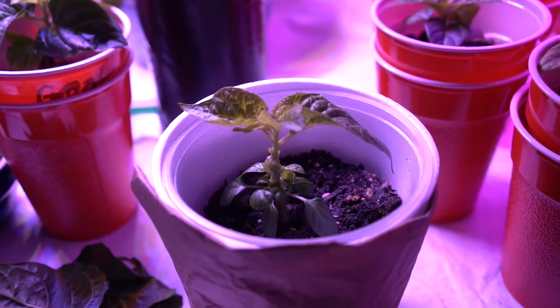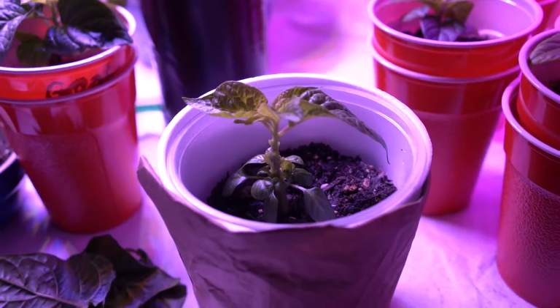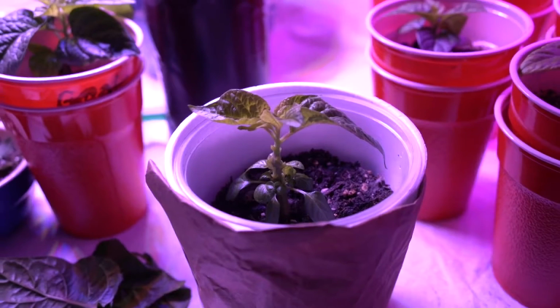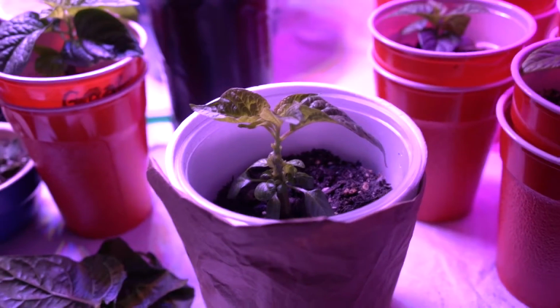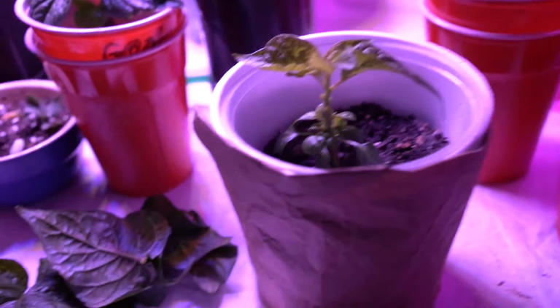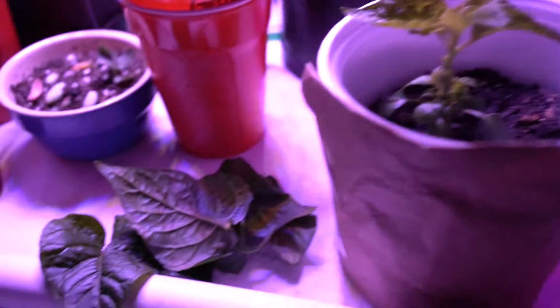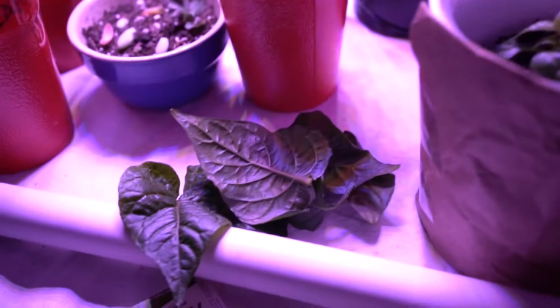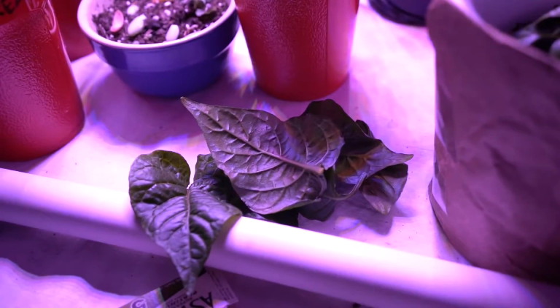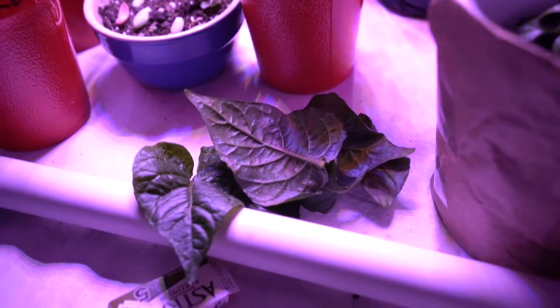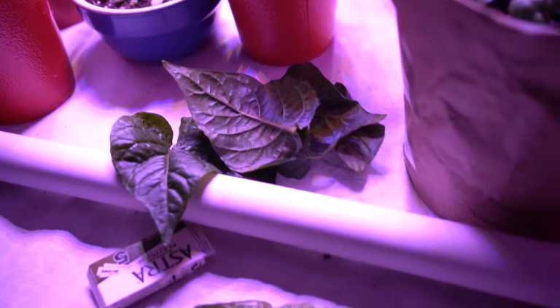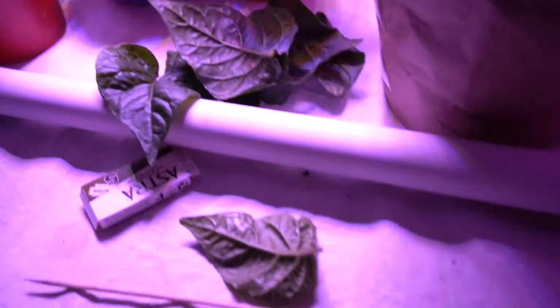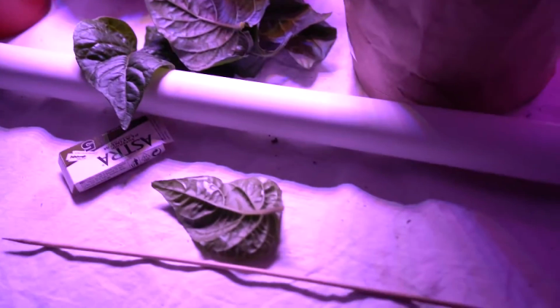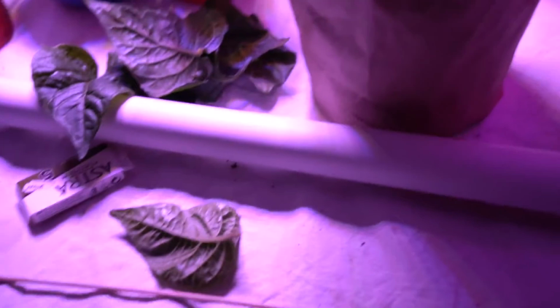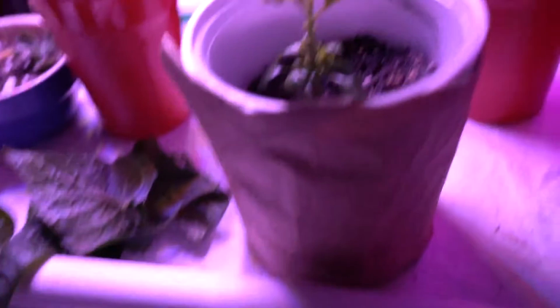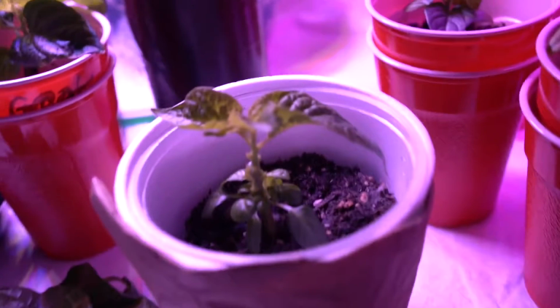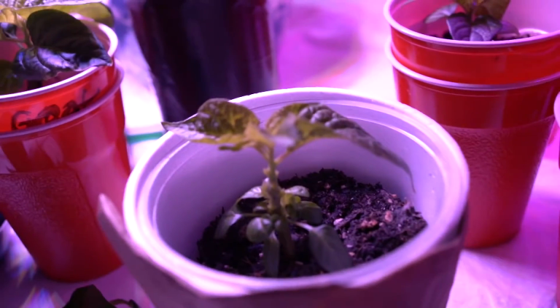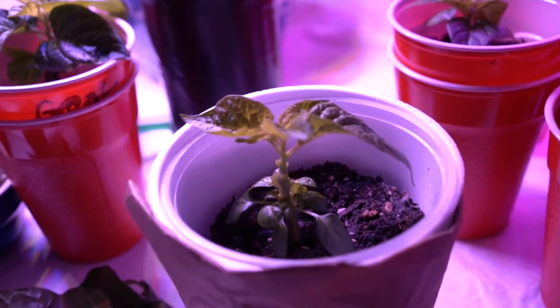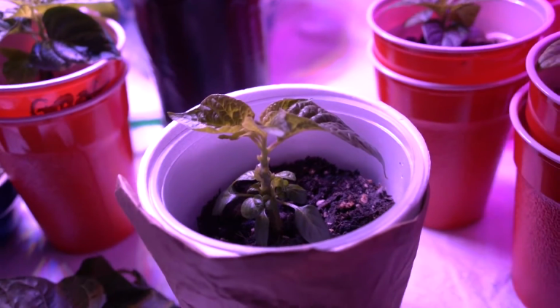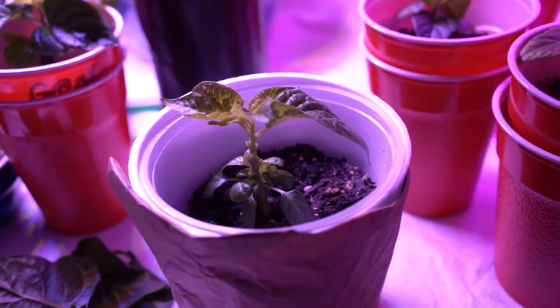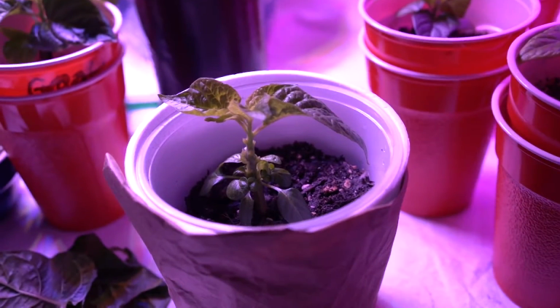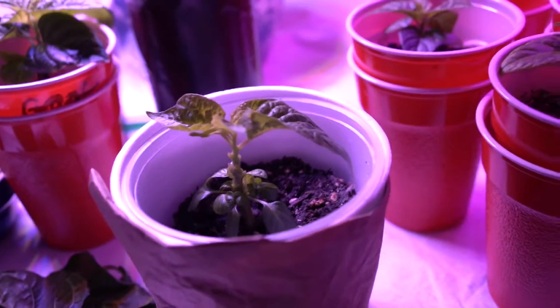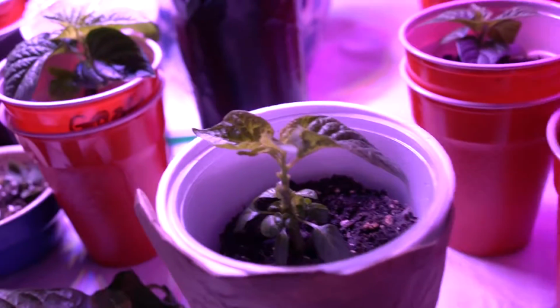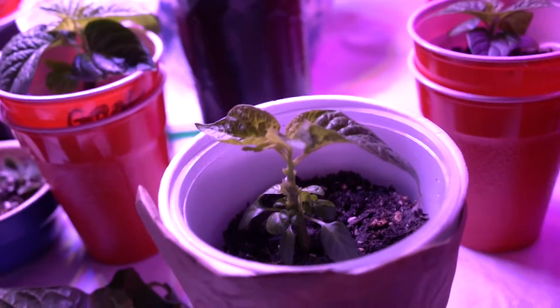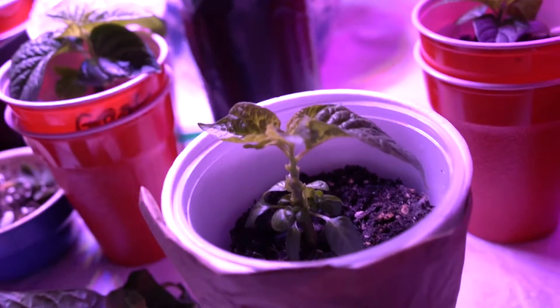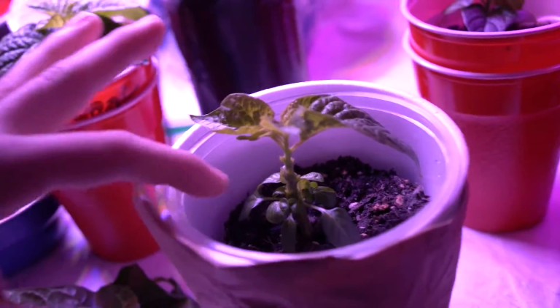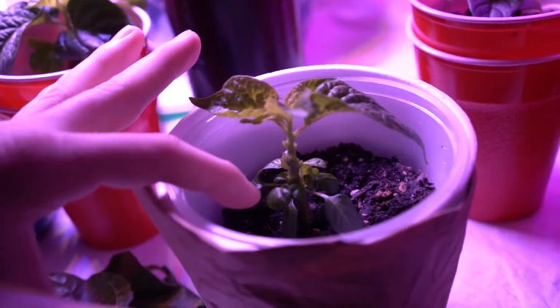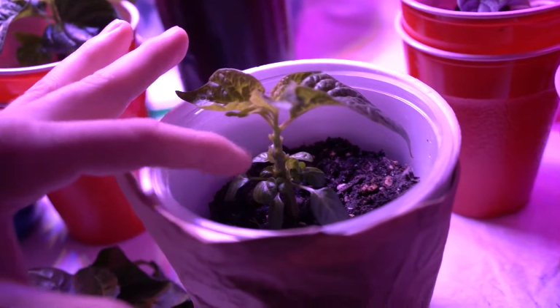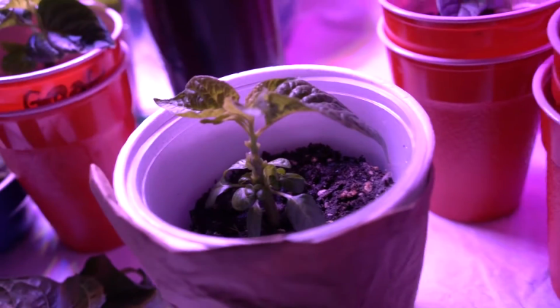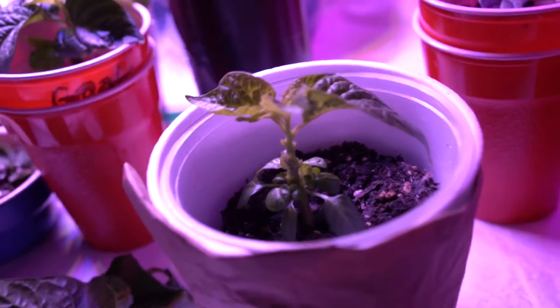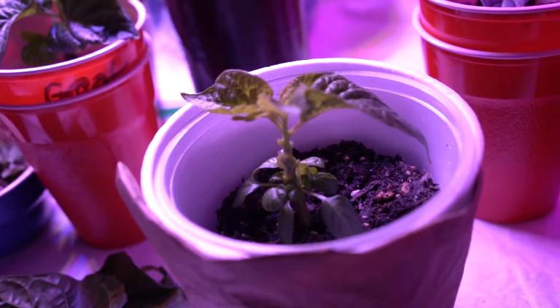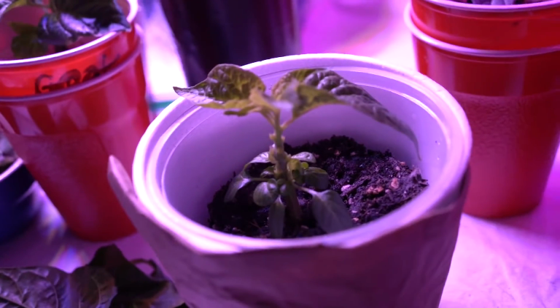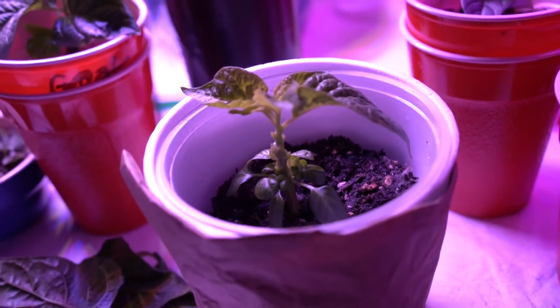Alright, so this is what it looks like — cut off all those big leaves. But from what people say, it will give all these little side shoots just kind of down here at the bottom a chance to grow and get bigger.